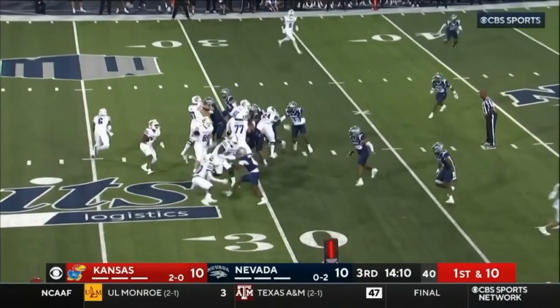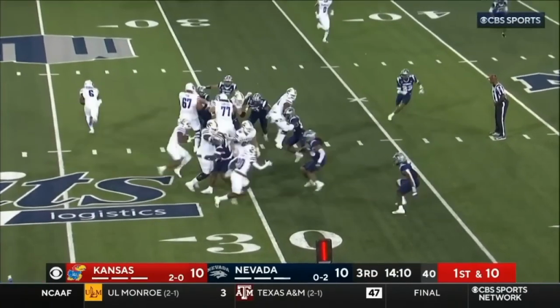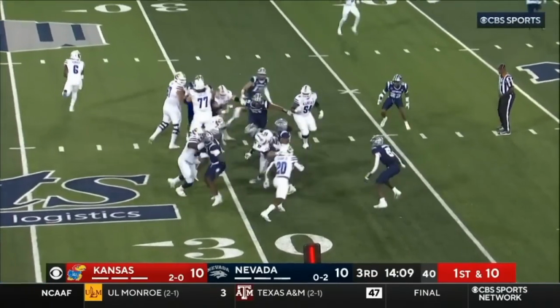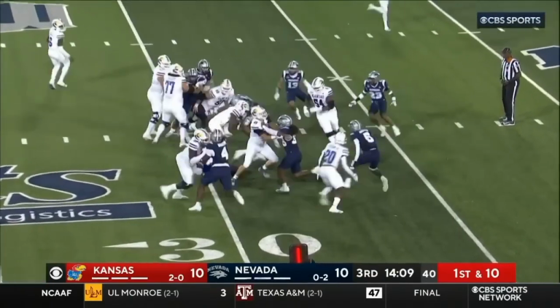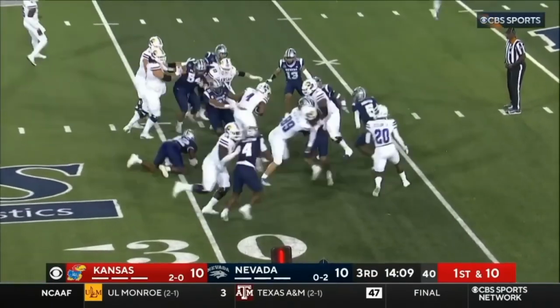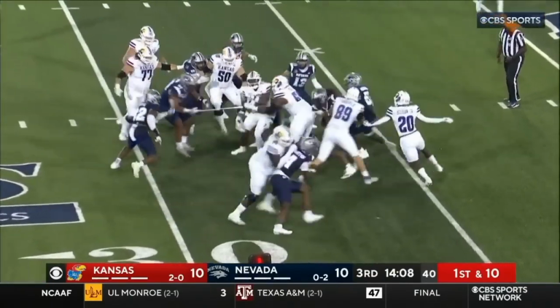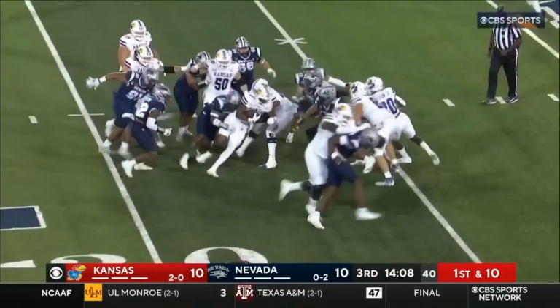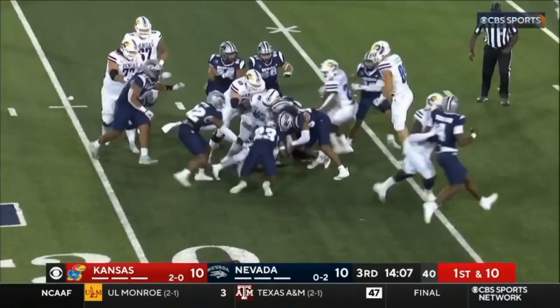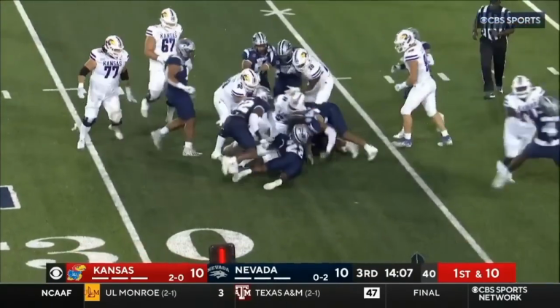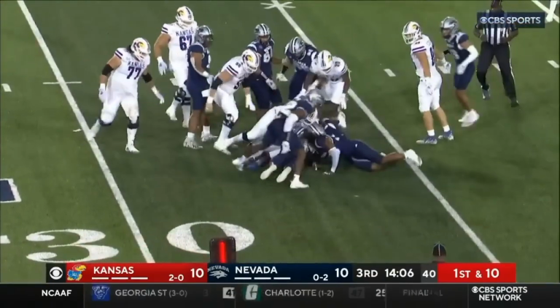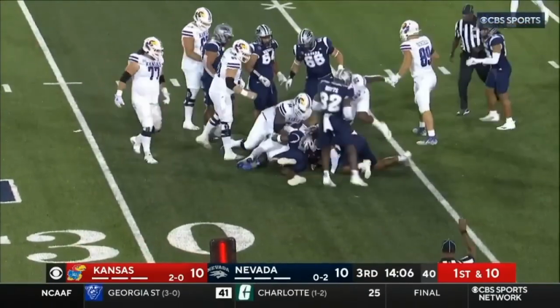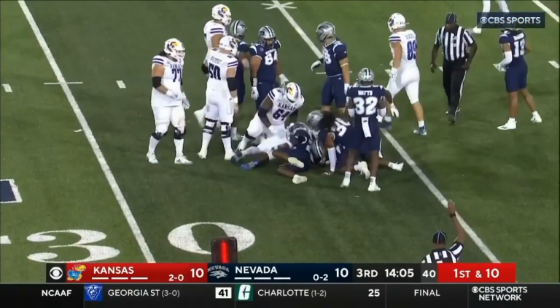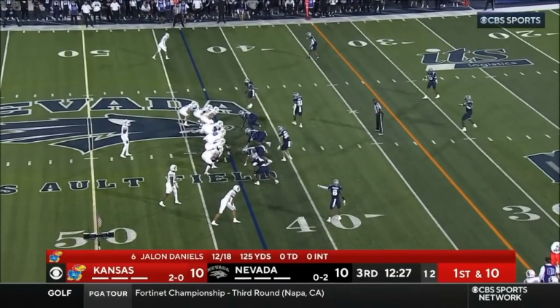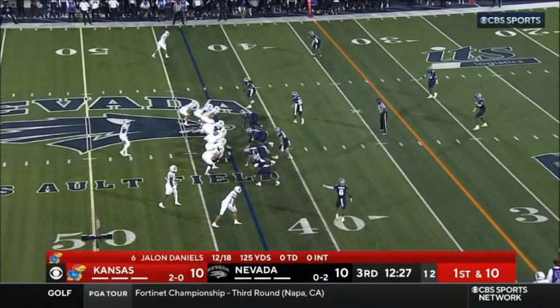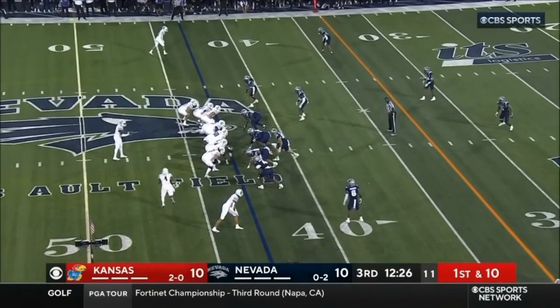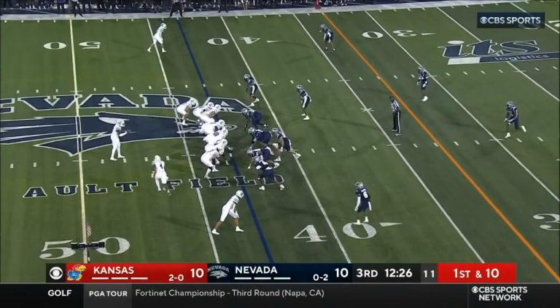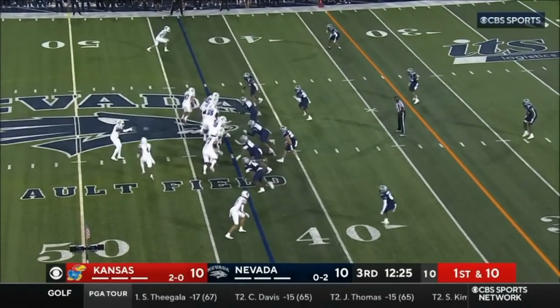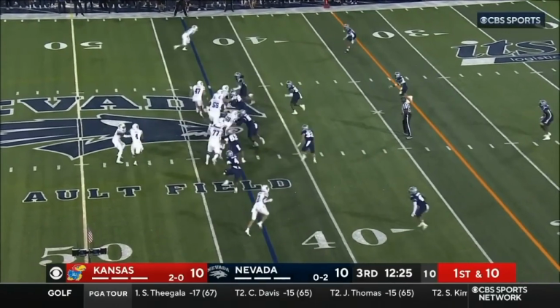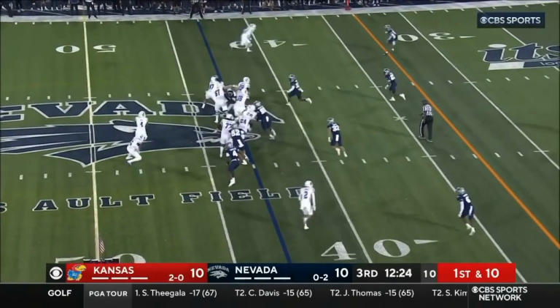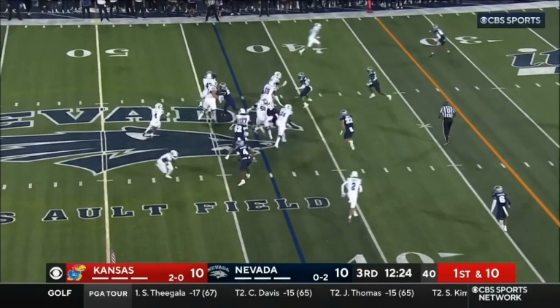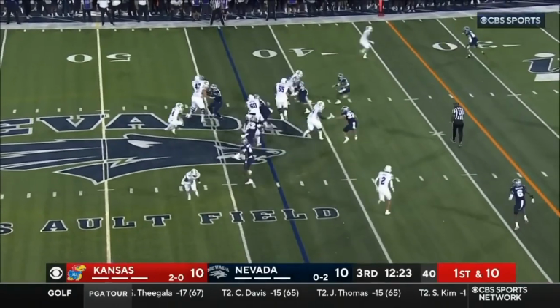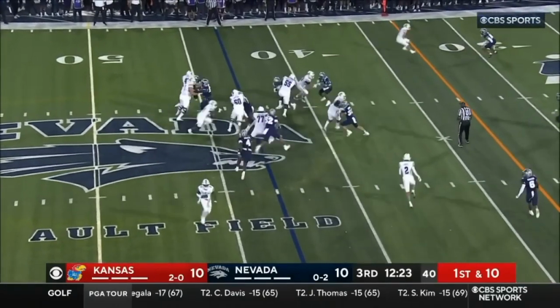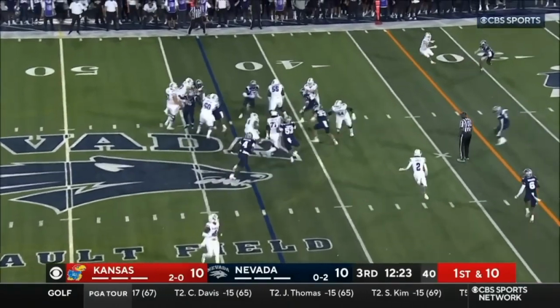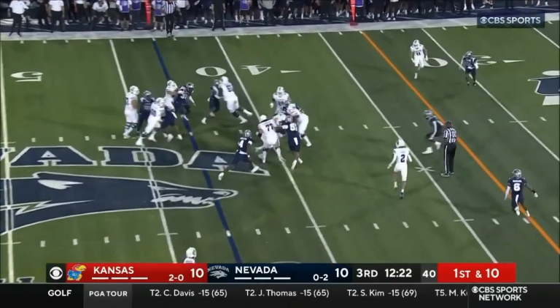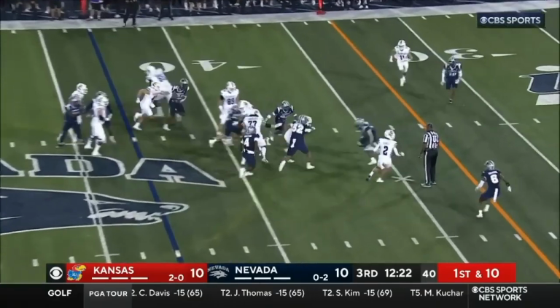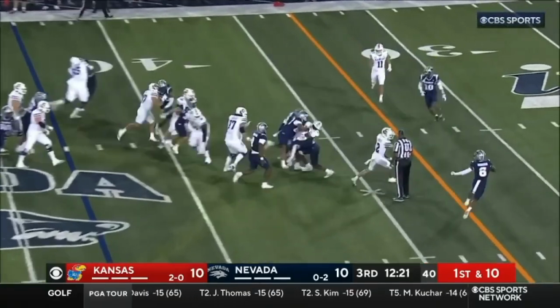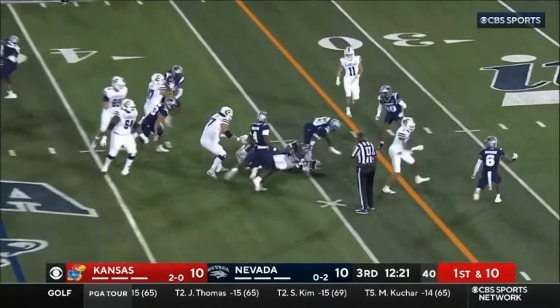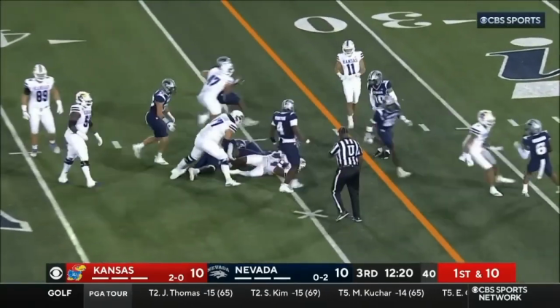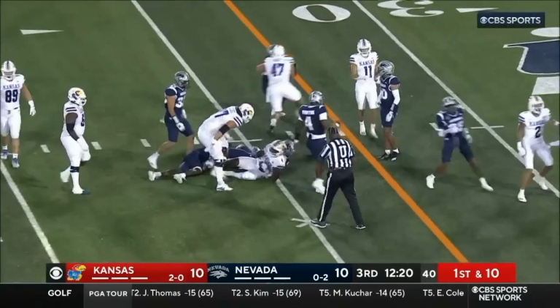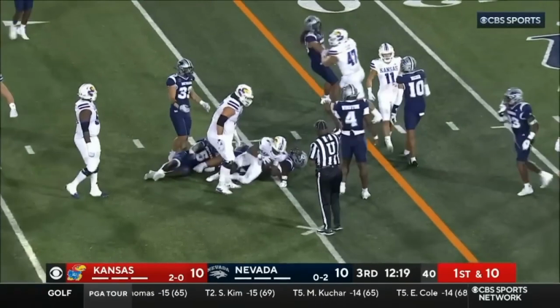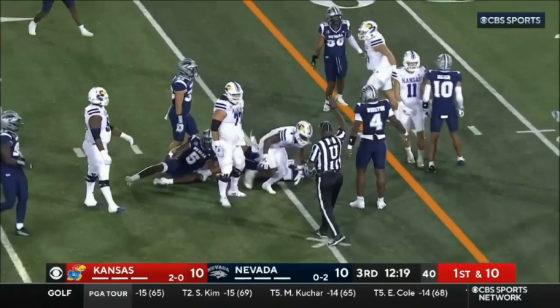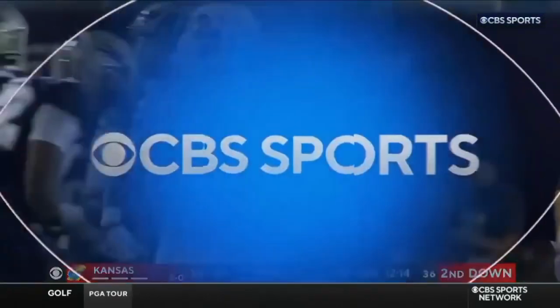Daniels will hand it off and Devin Neal is hit. Neal works his way down inside the yards.